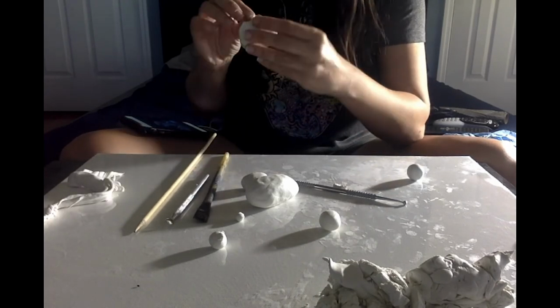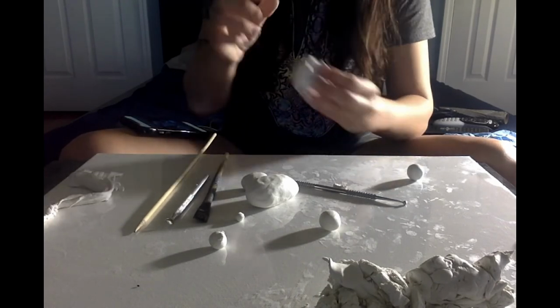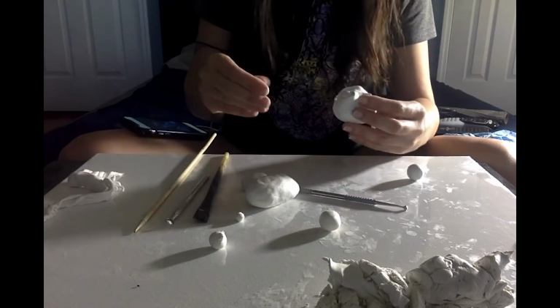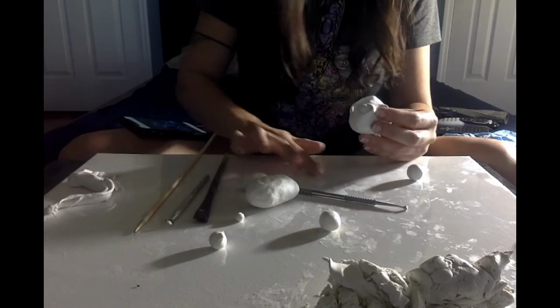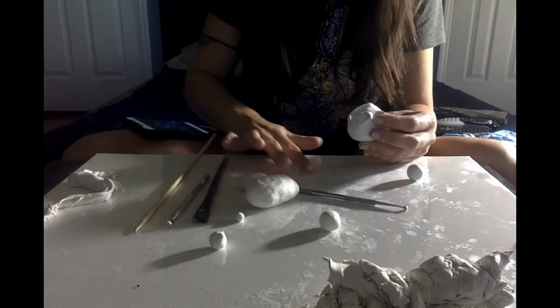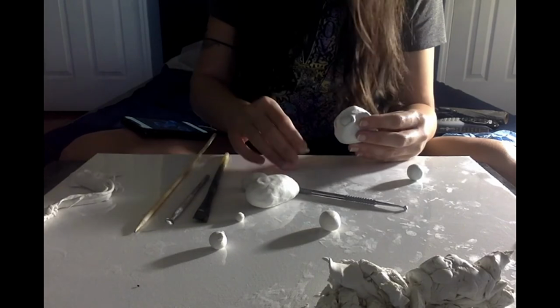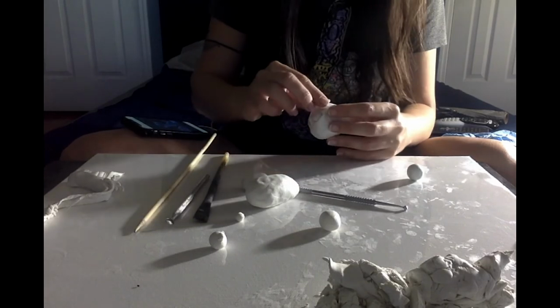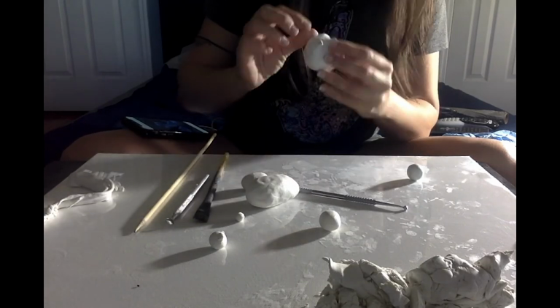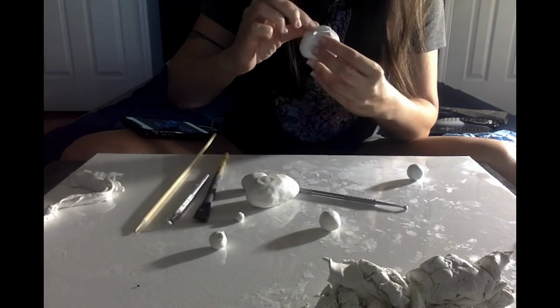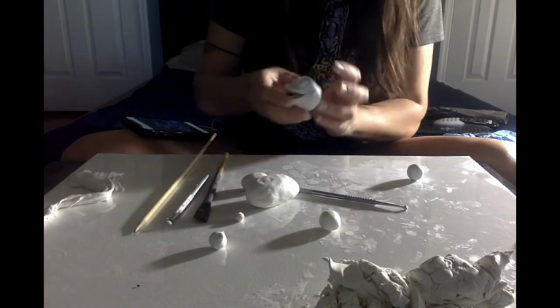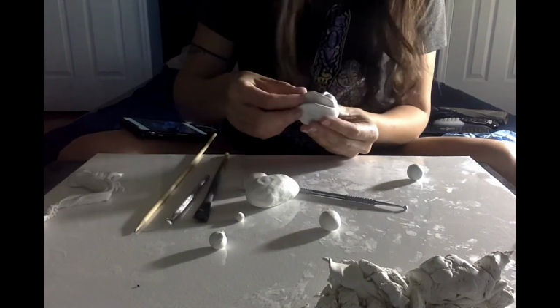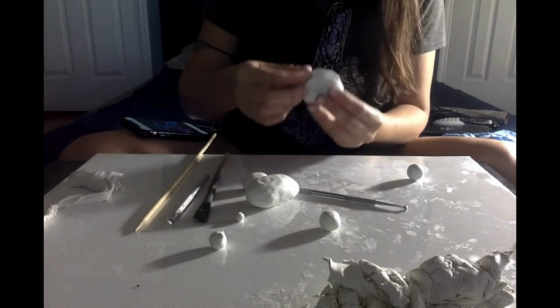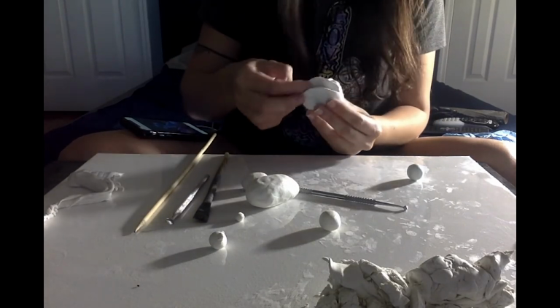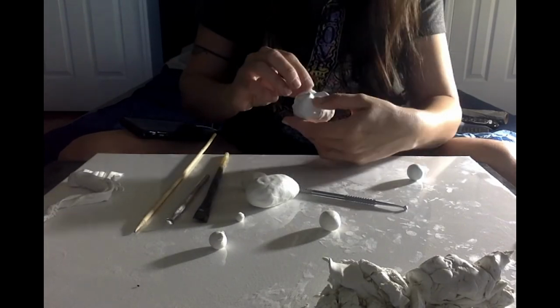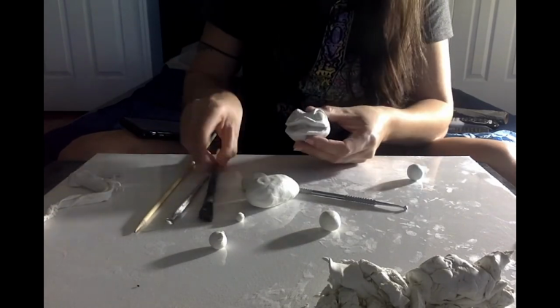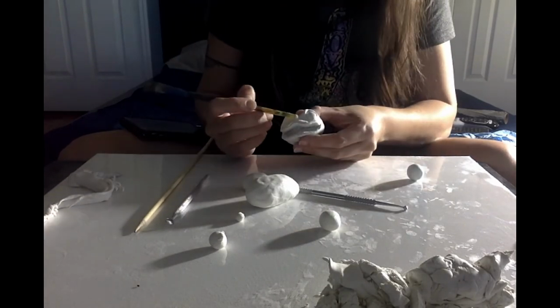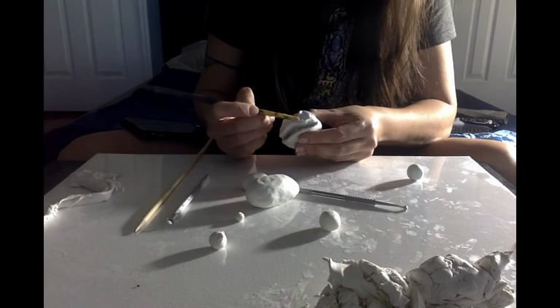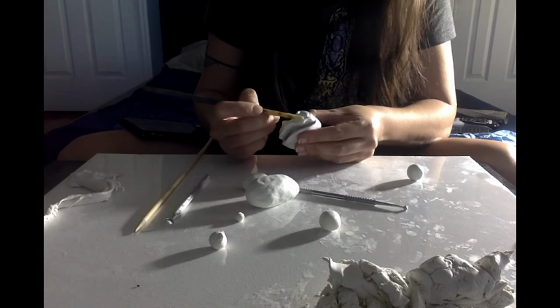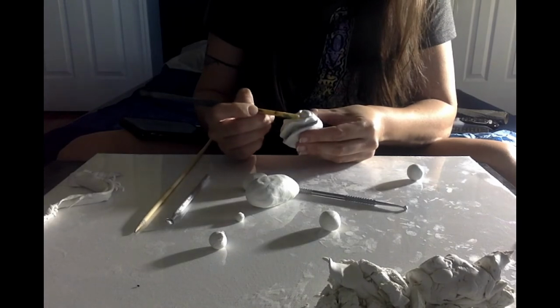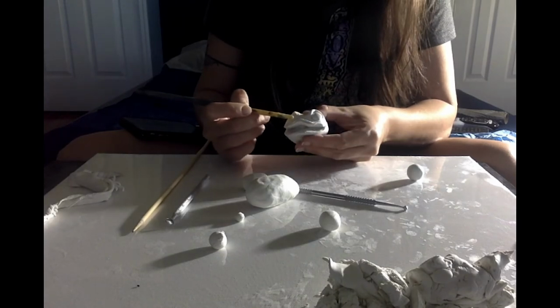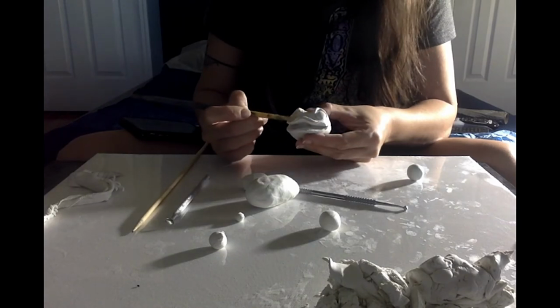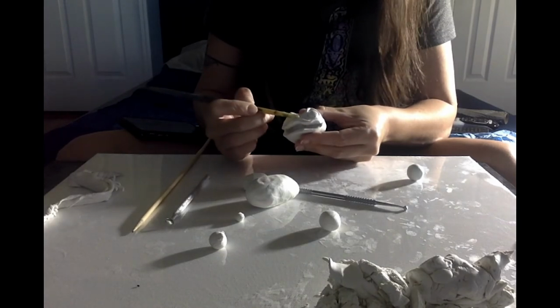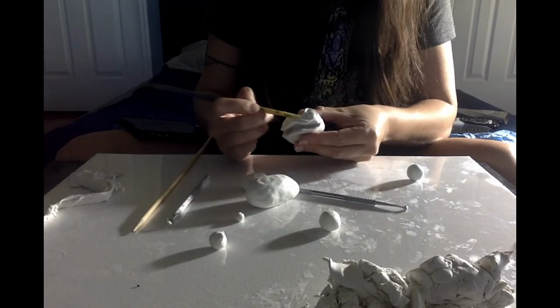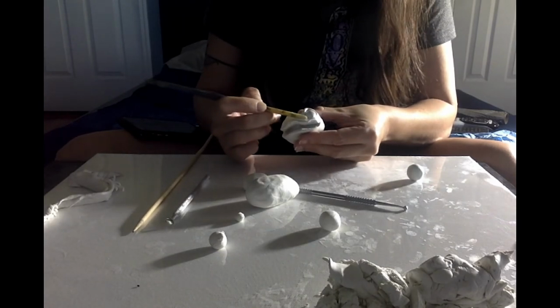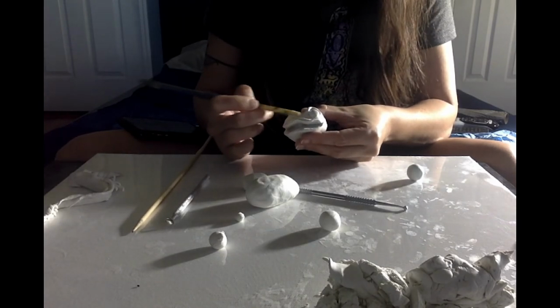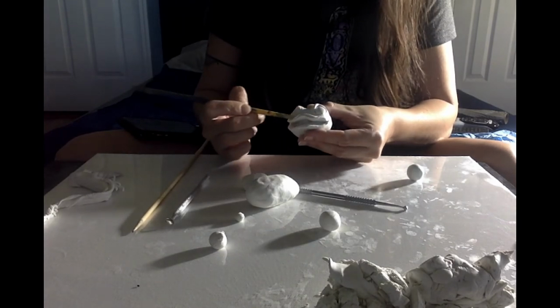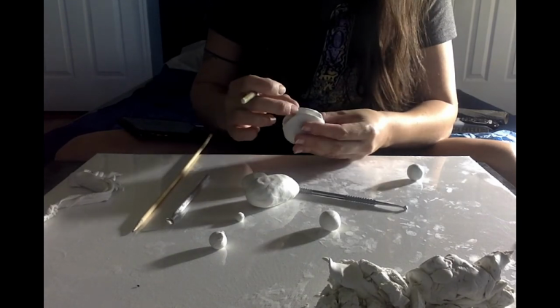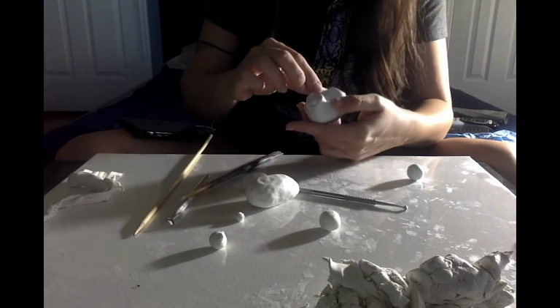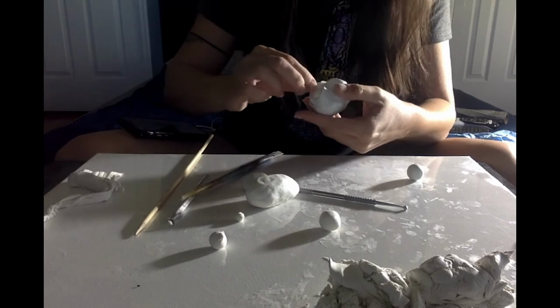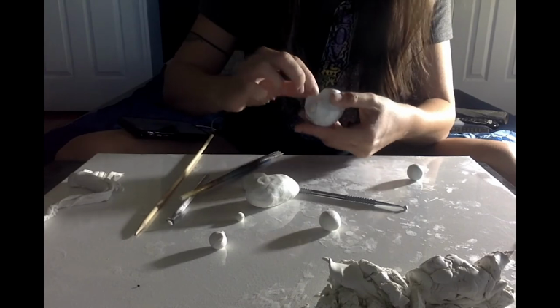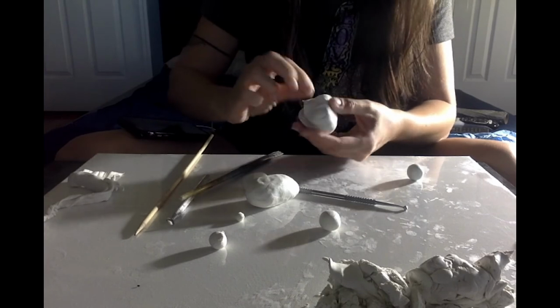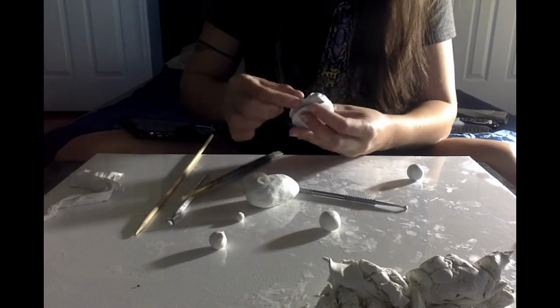Here I'm adding a little piece of clay to the upper lip just to give it a little bit more thickness, then blending and smoothing it out onto the face.